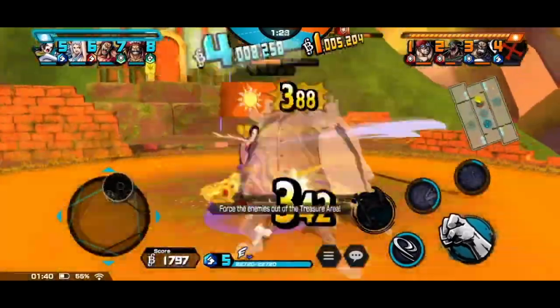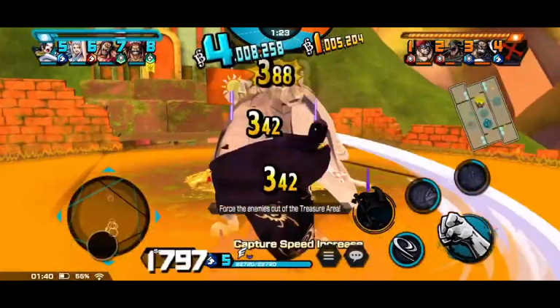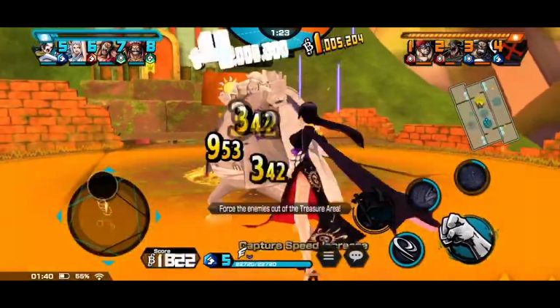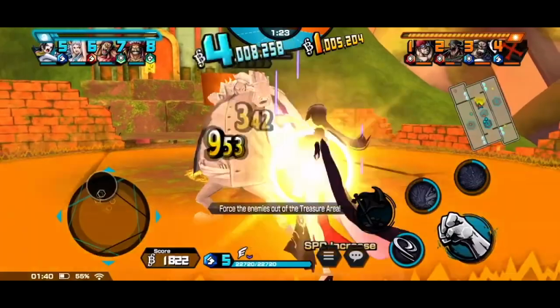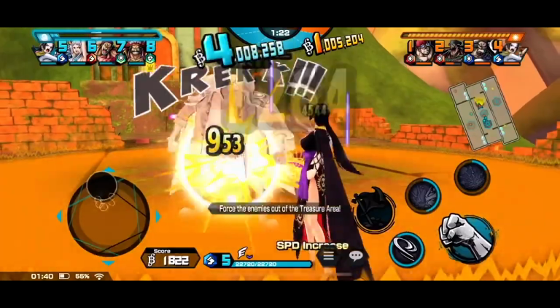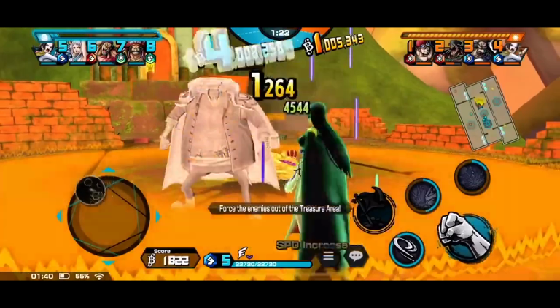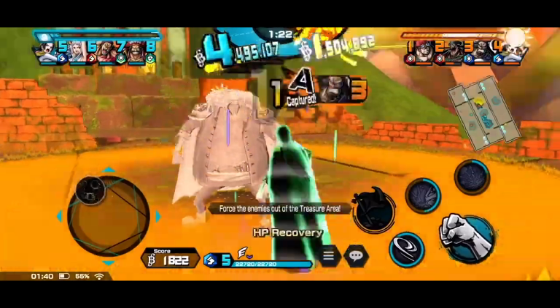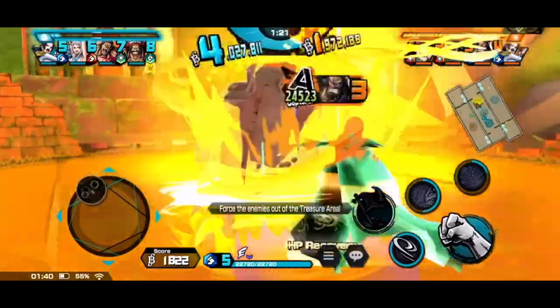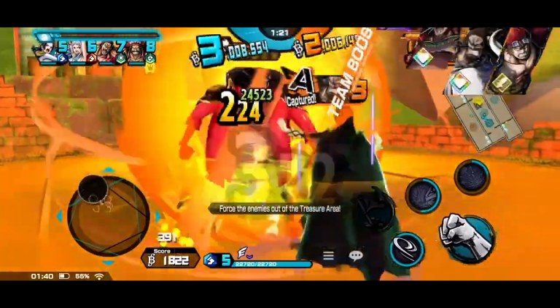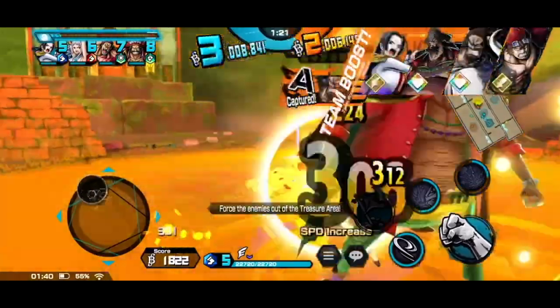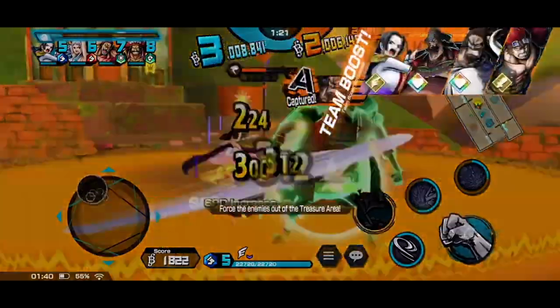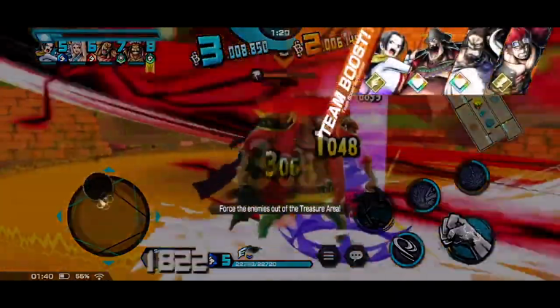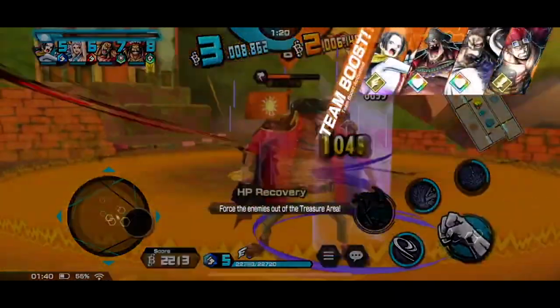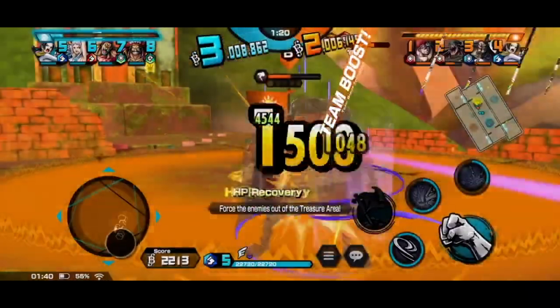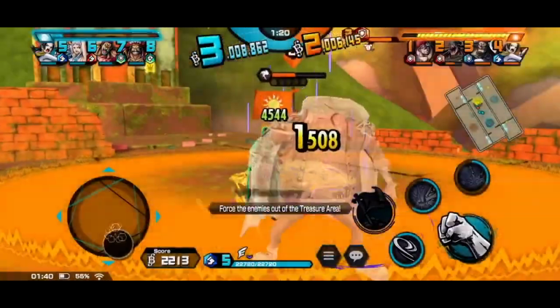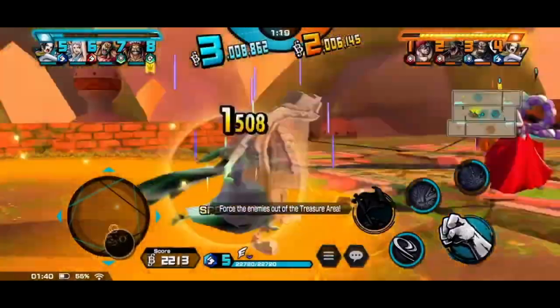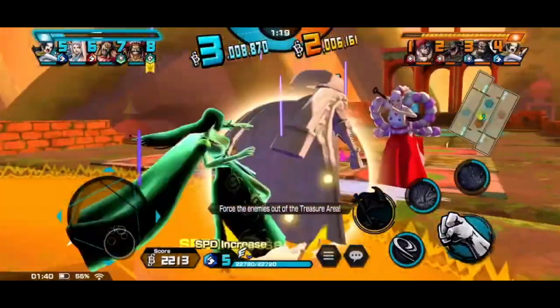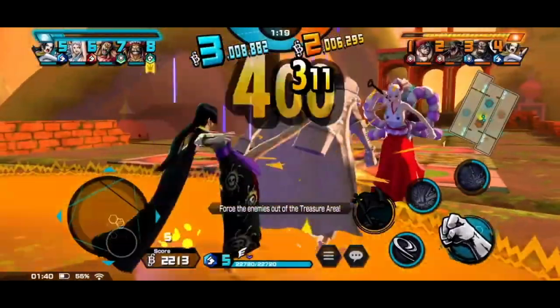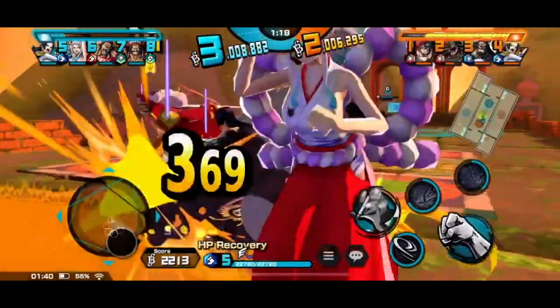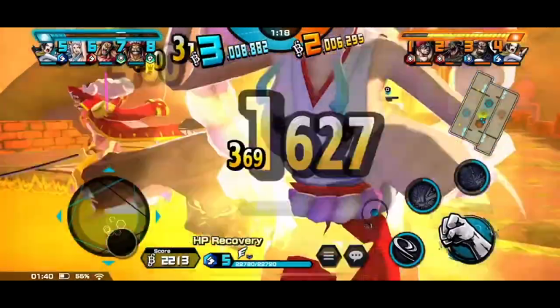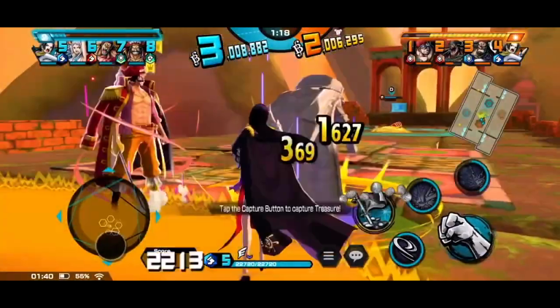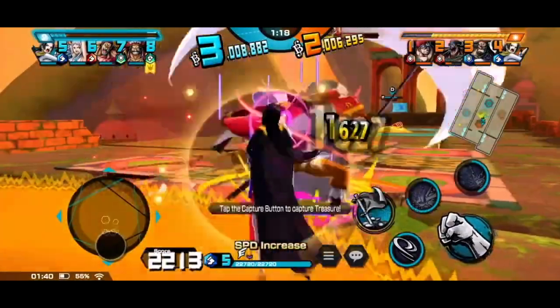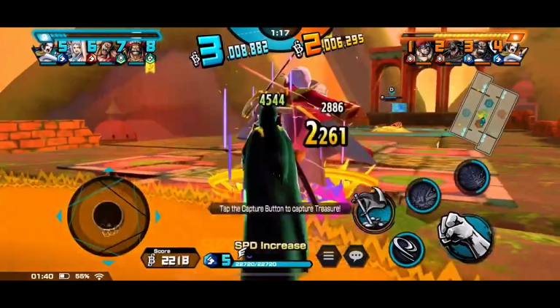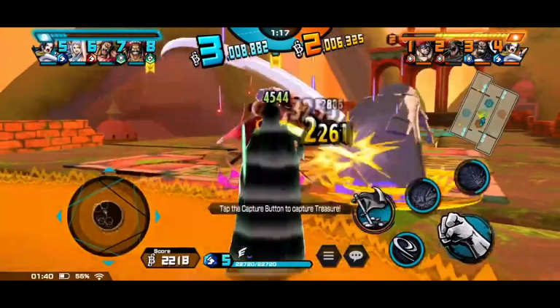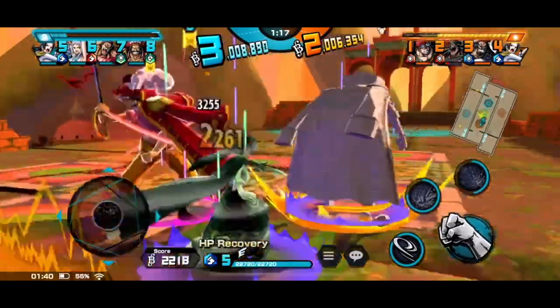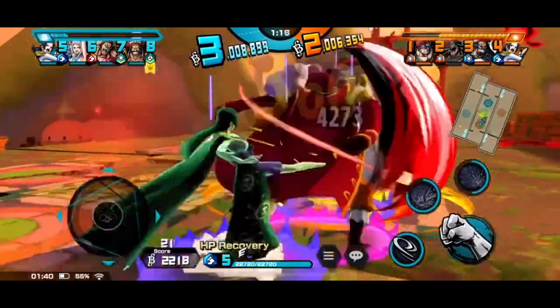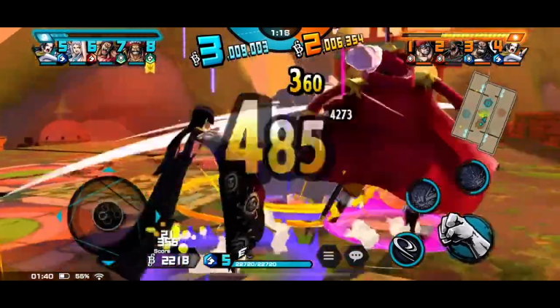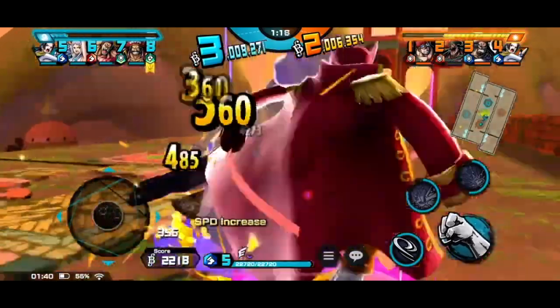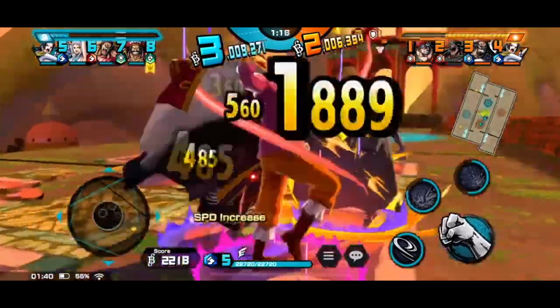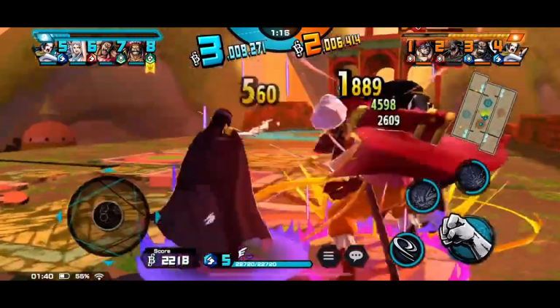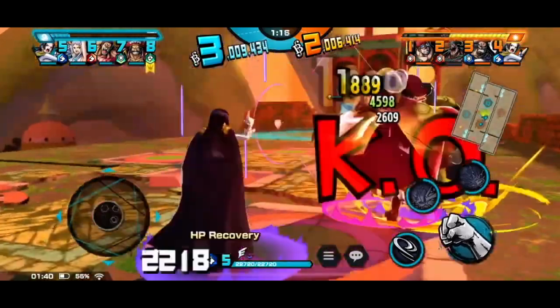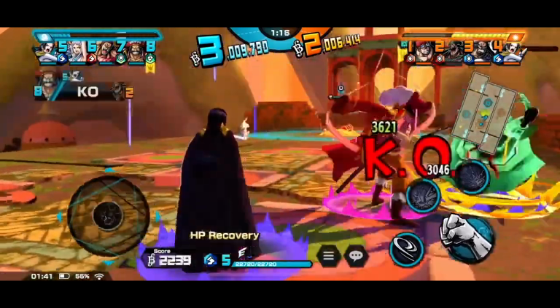It is also good if you can play the supporting role of applying entrance to let your heavy hitting attackers deal the damage, like how Roger makes short work of Blackbeard with Boa's support.